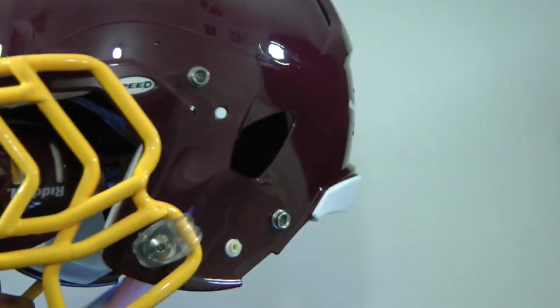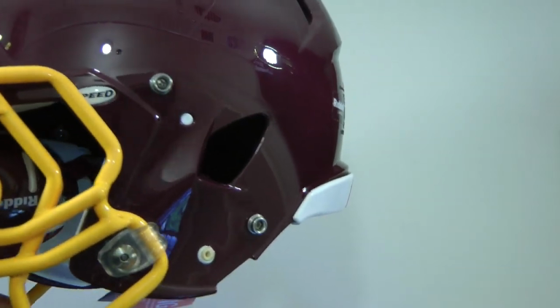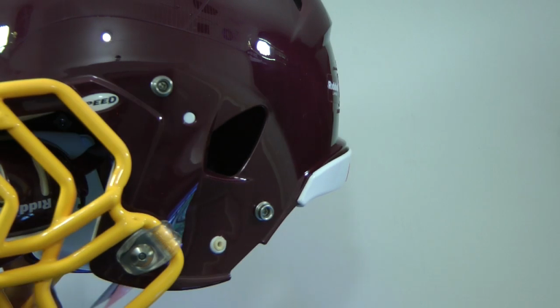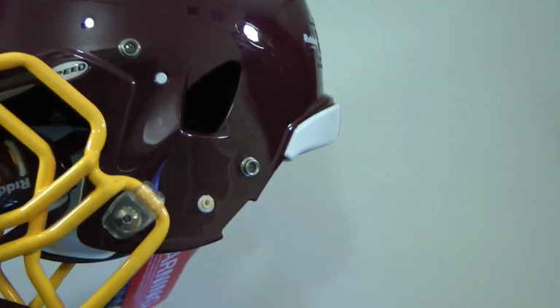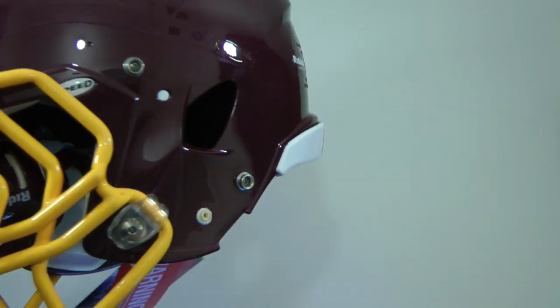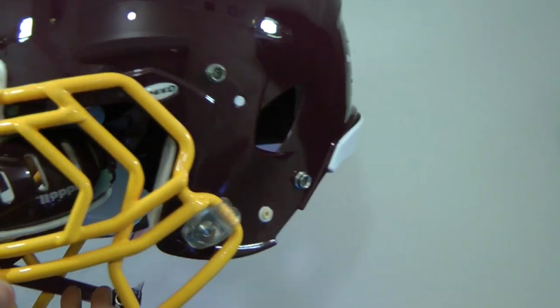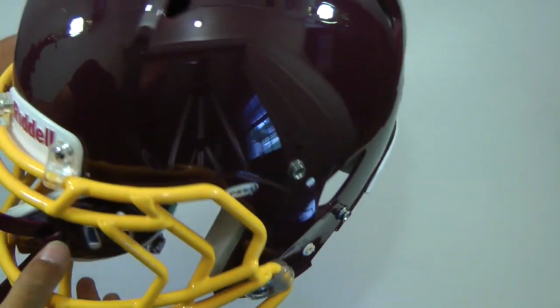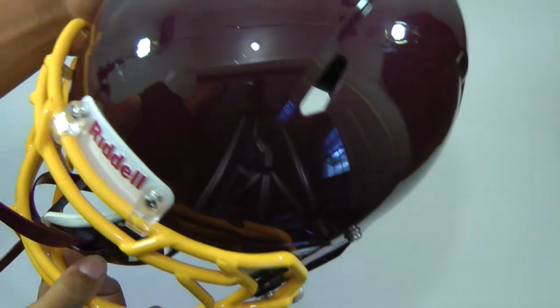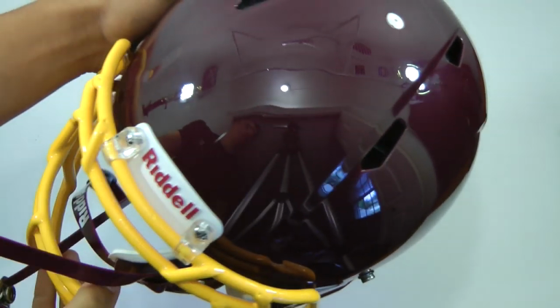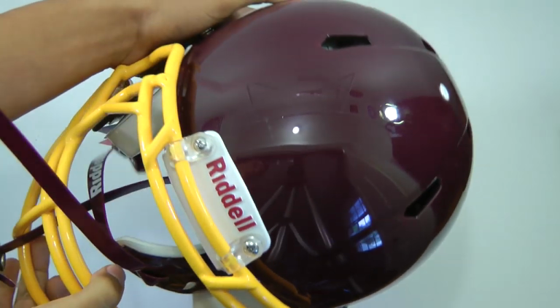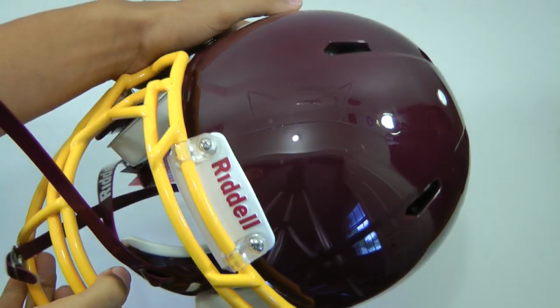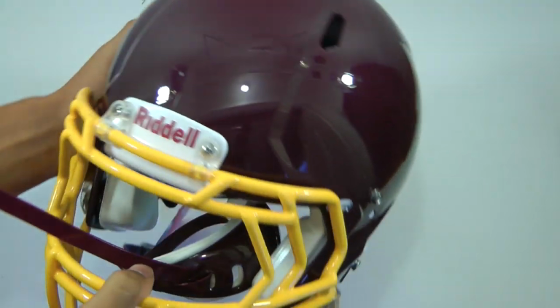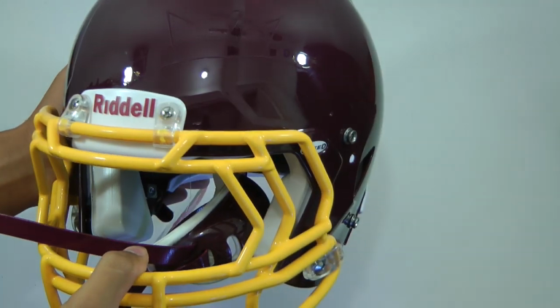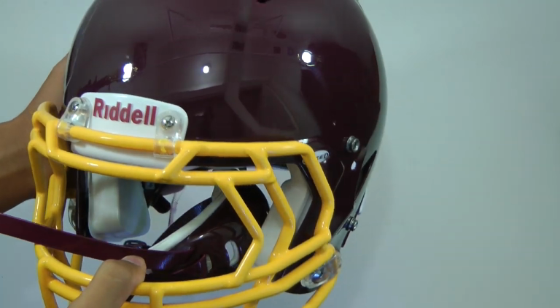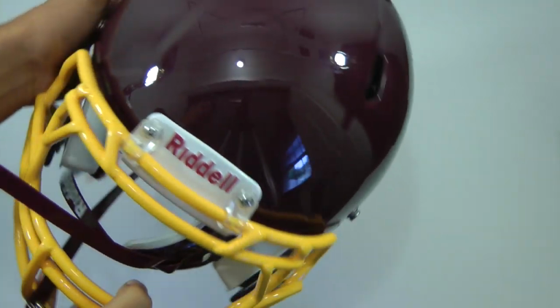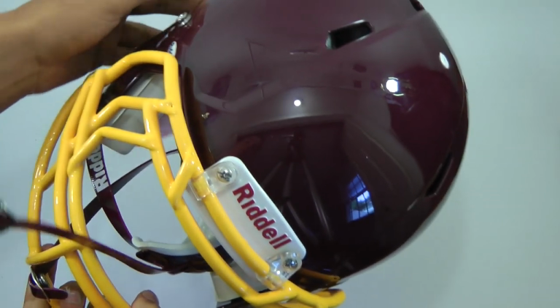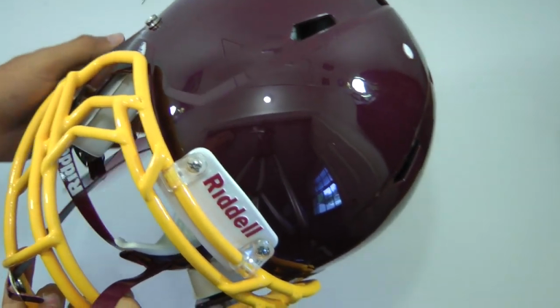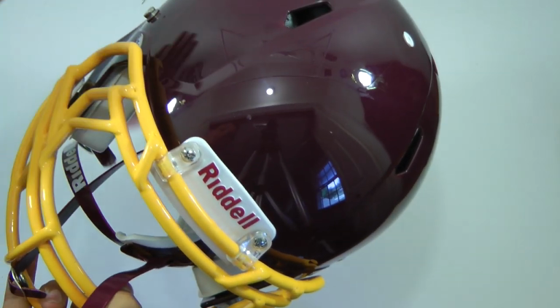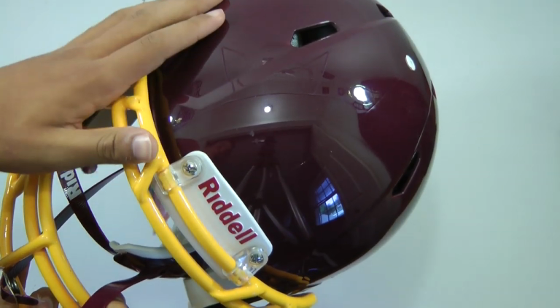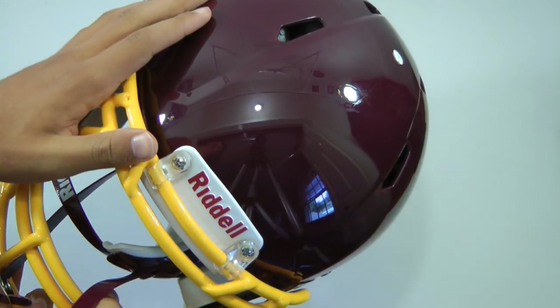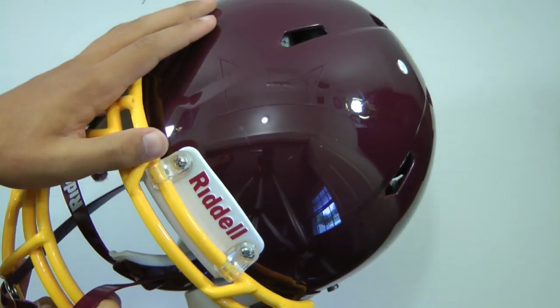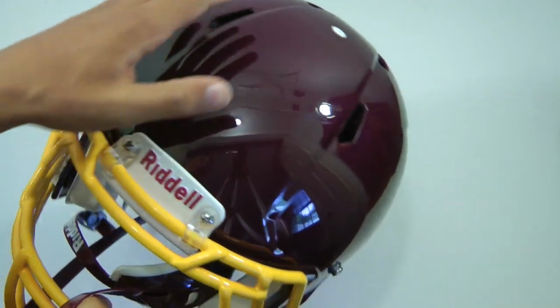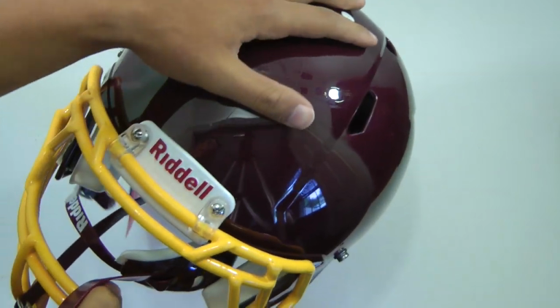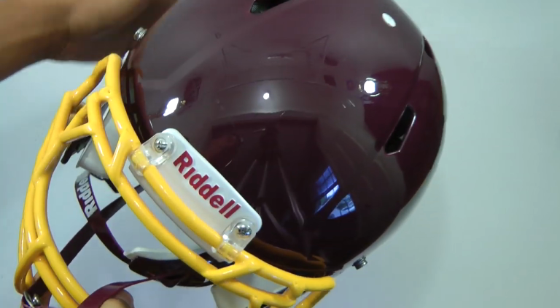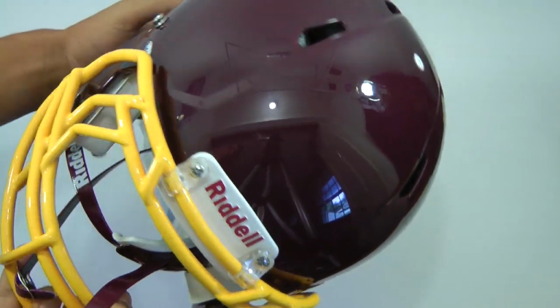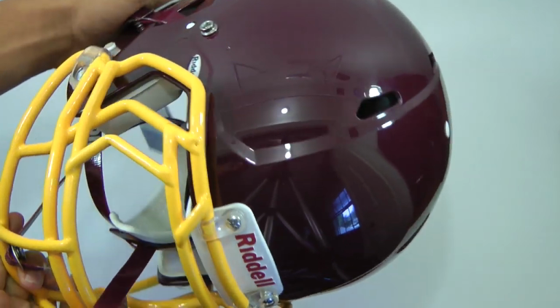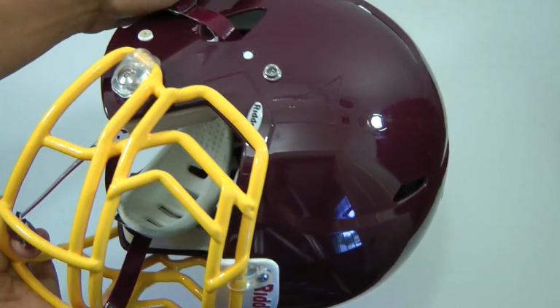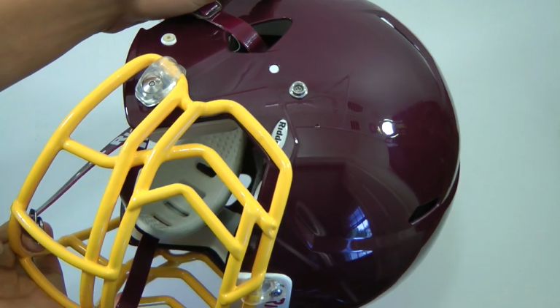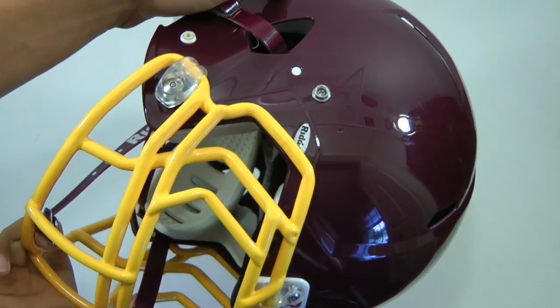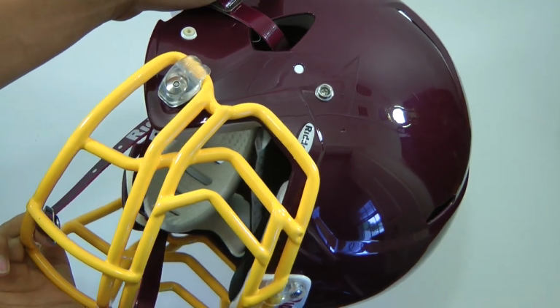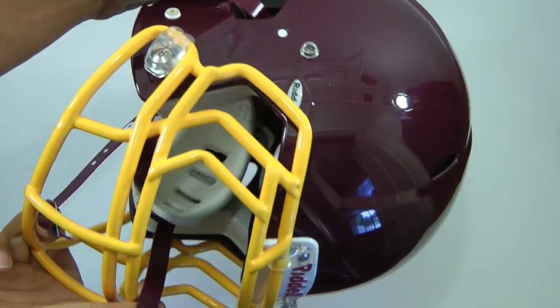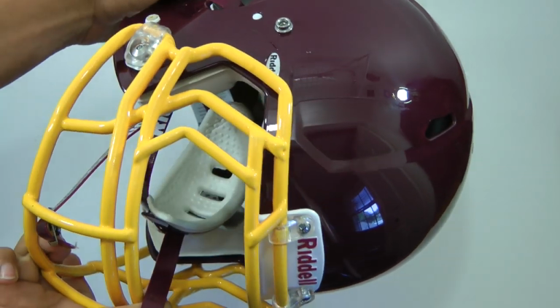So guys, this was just a quick unboxing of the Riddell Revo Speed Helmet. Thanks so much for watching. If you like this video, please make sure to subscribe to my channel as it really does help me out. Thanks so much for watching and I'll see you guys in the next video.